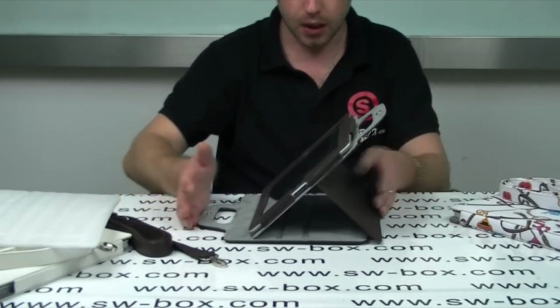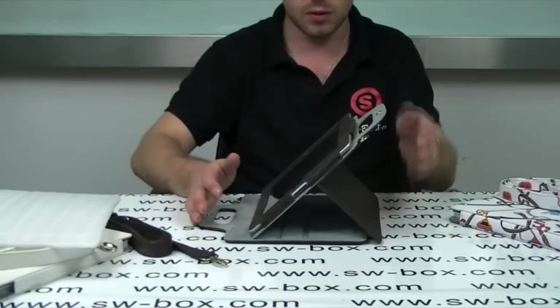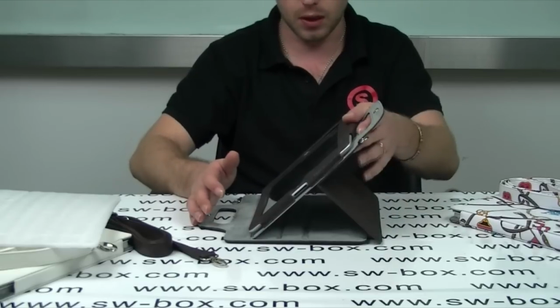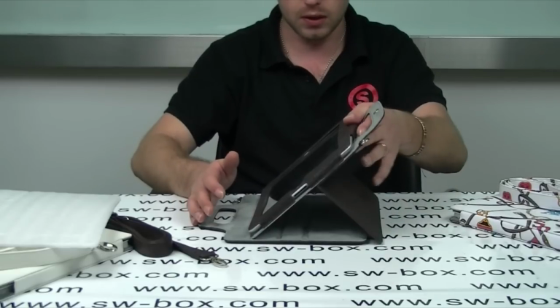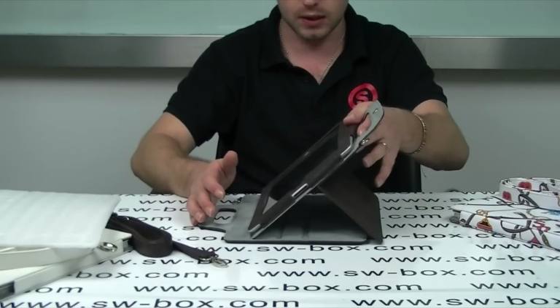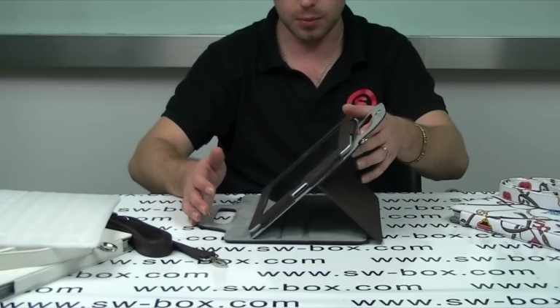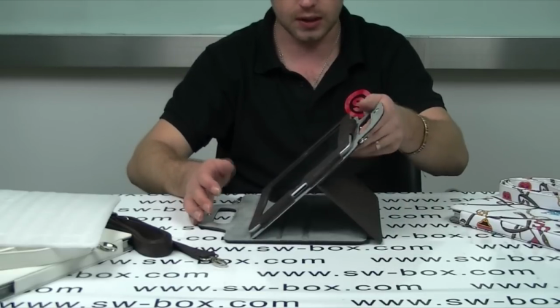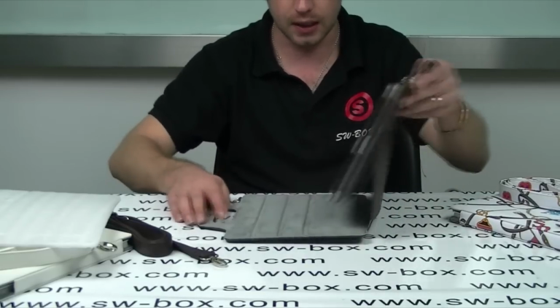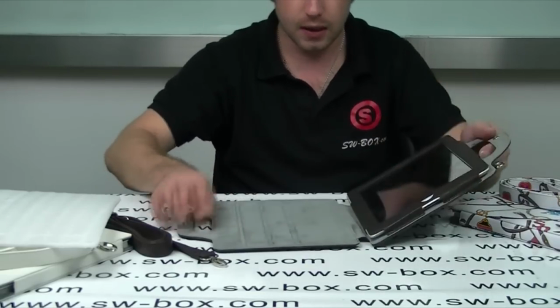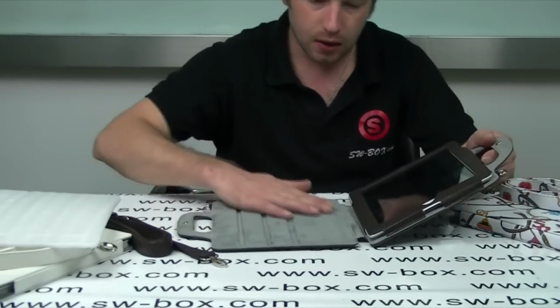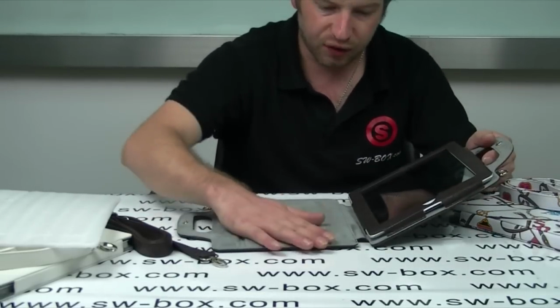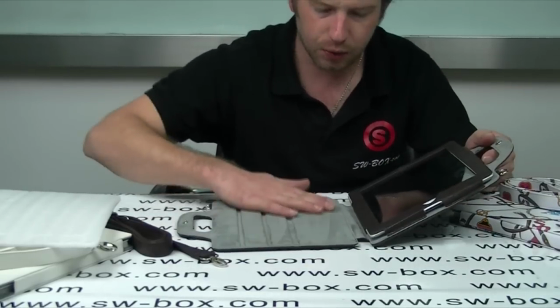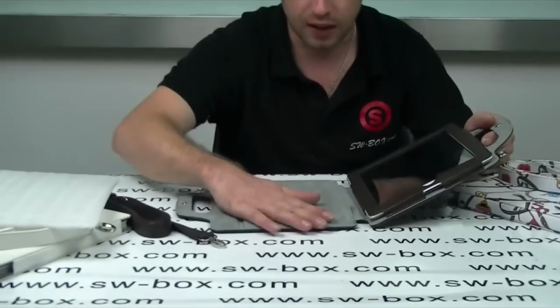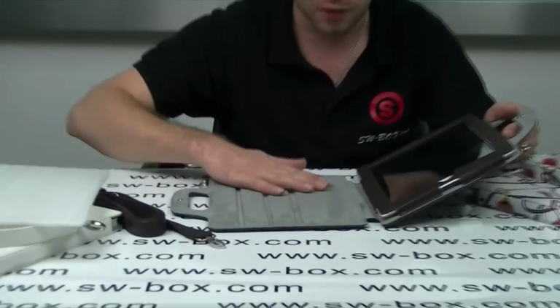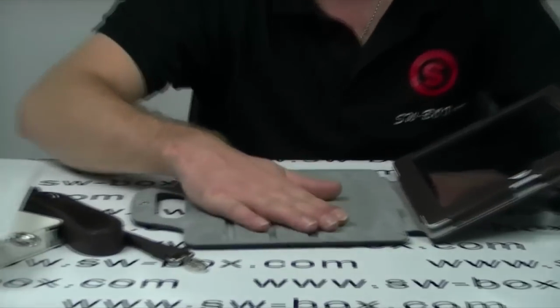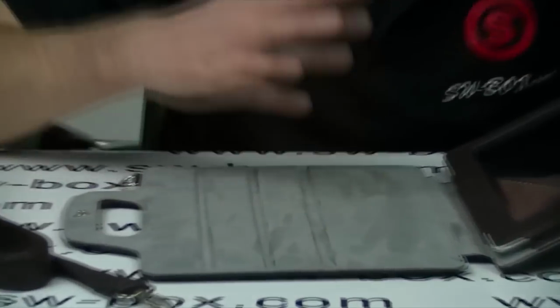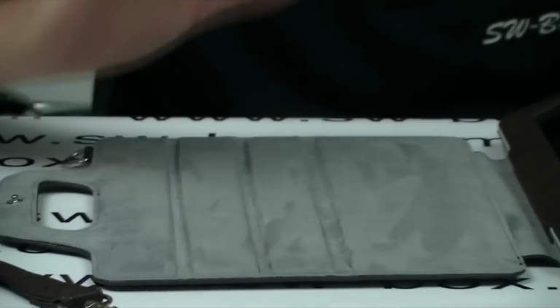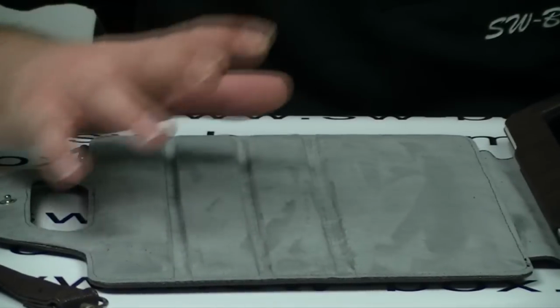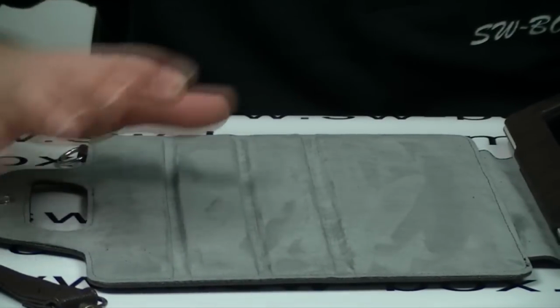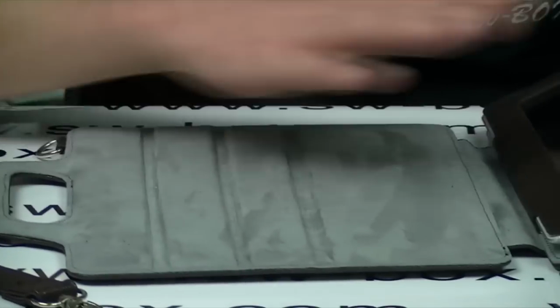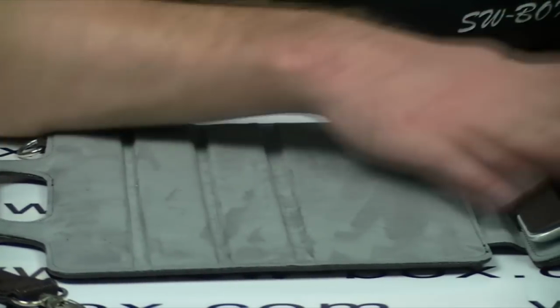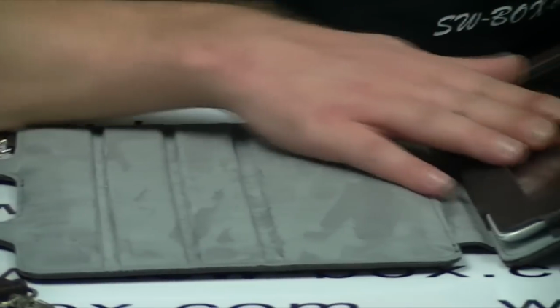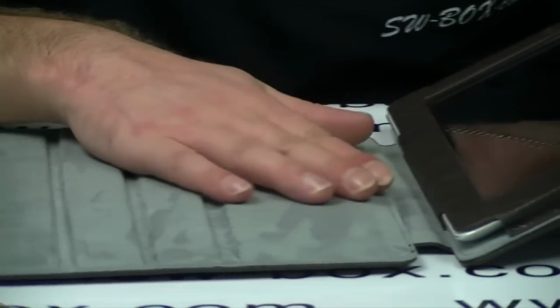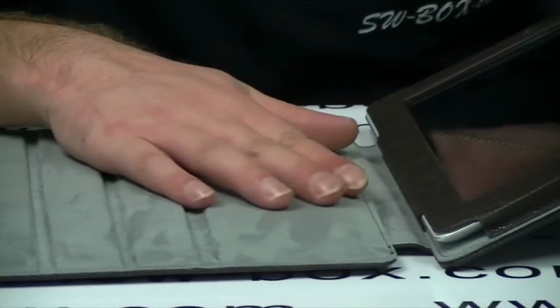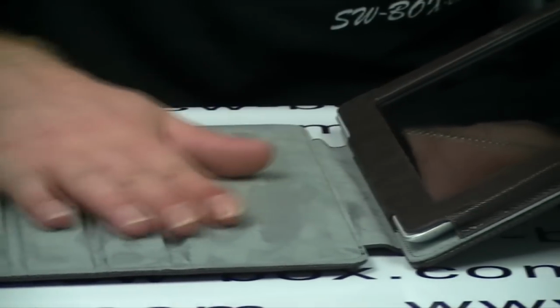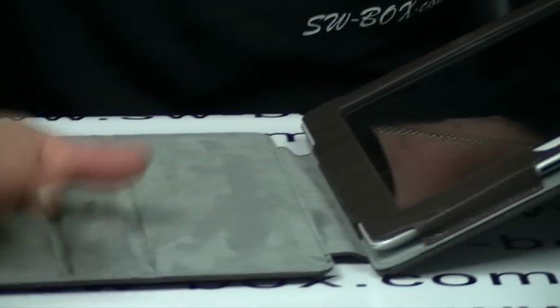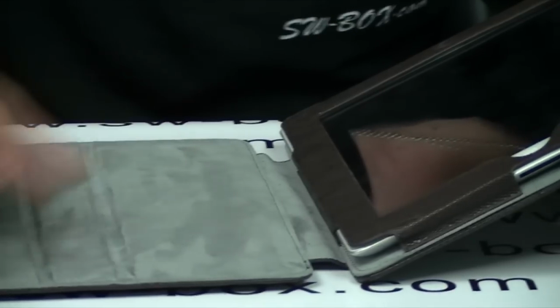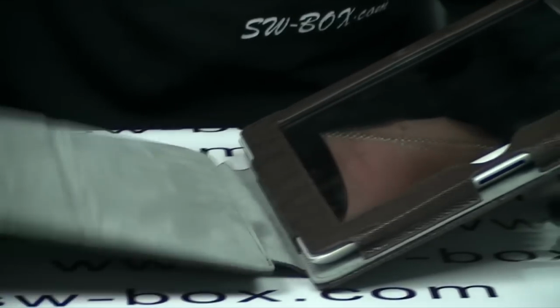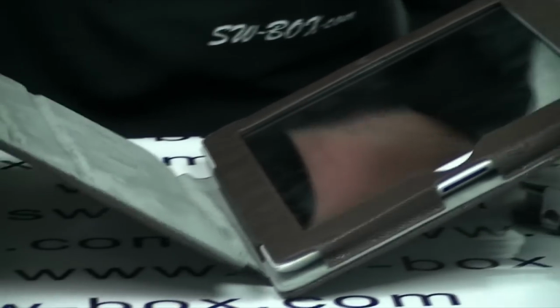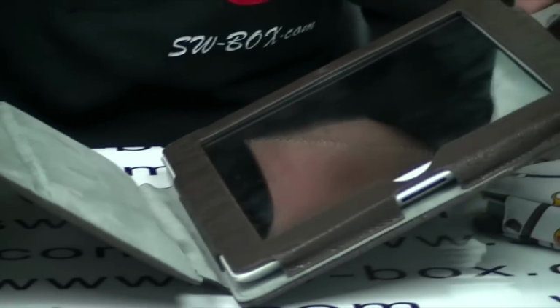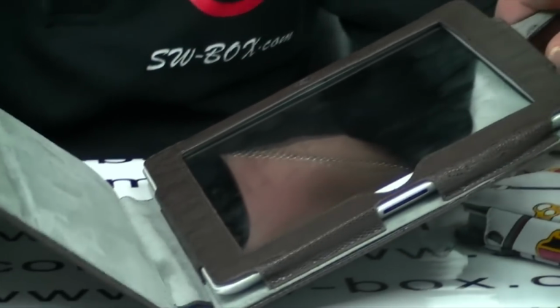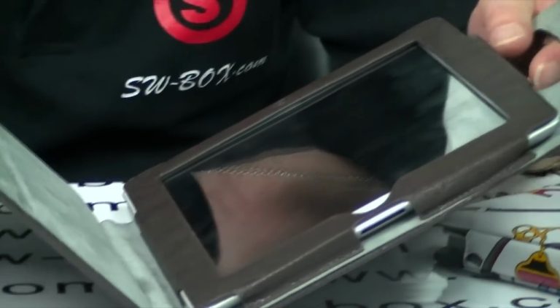Holds it really well. It's nice and stable as you can see. It's finished with a velvet on the inside so it's nice and smooth. It's not going to scratch anything and it will offer good protection because it's quite nice and thick.